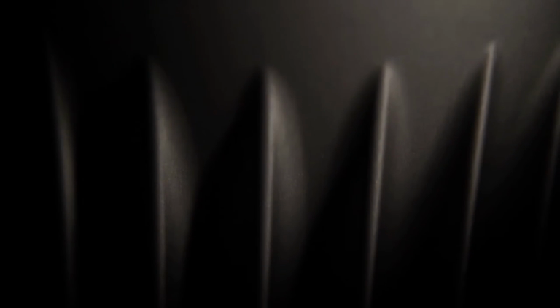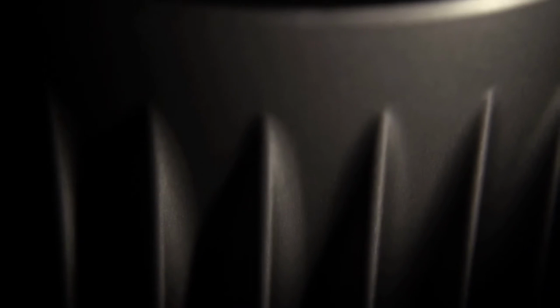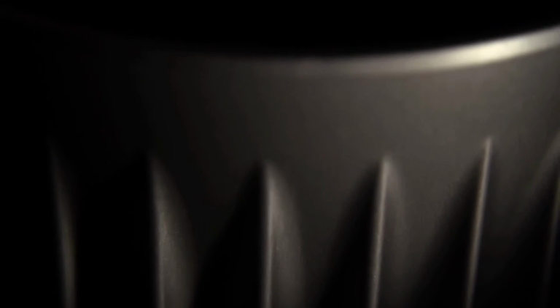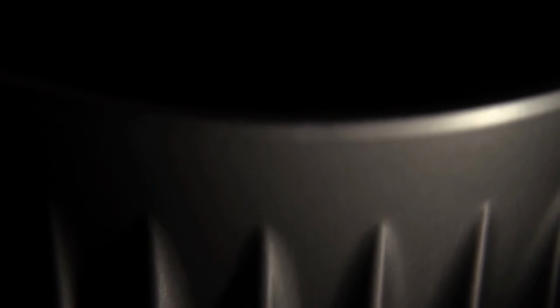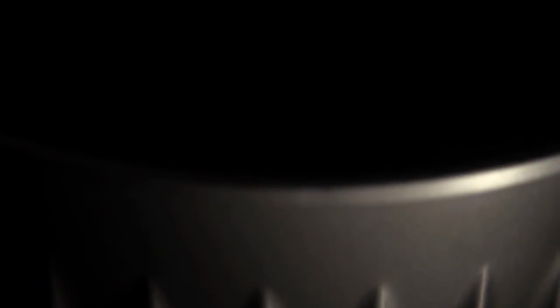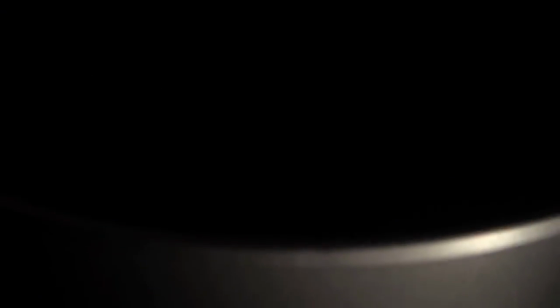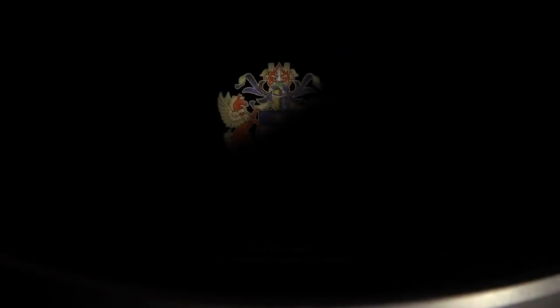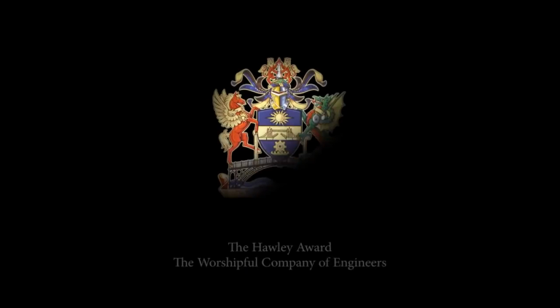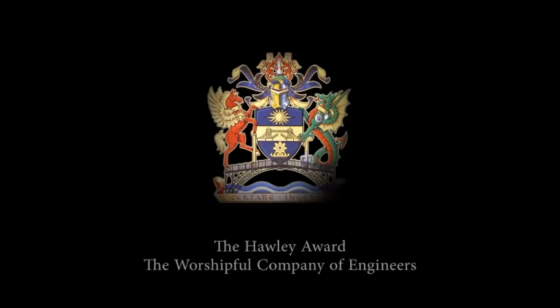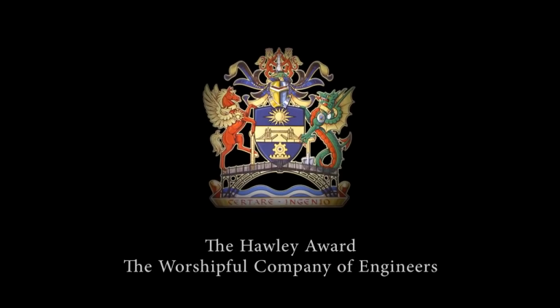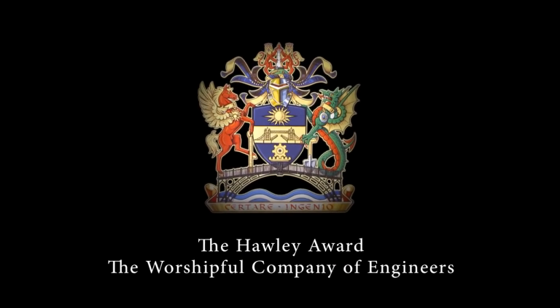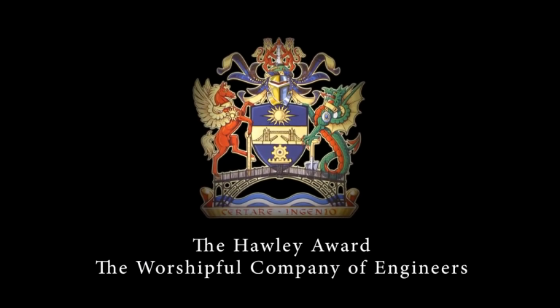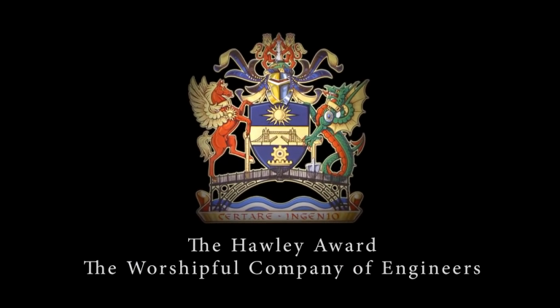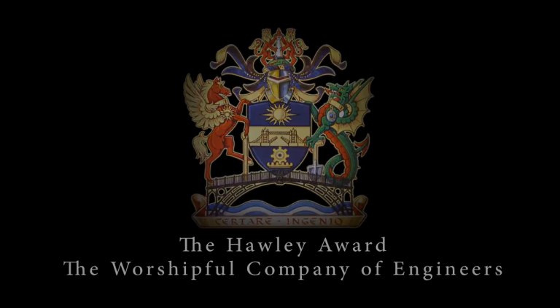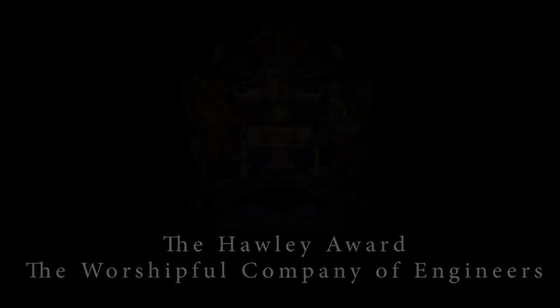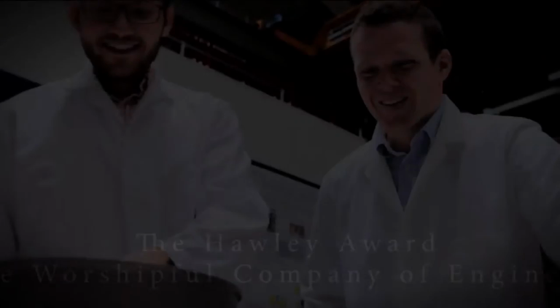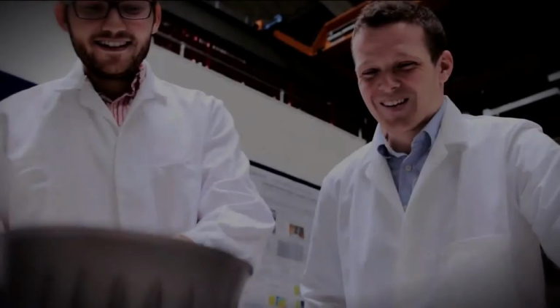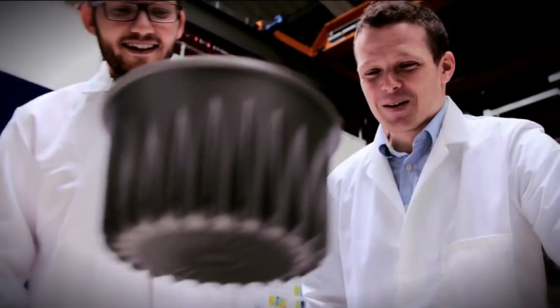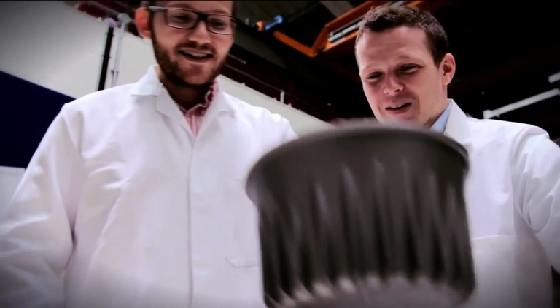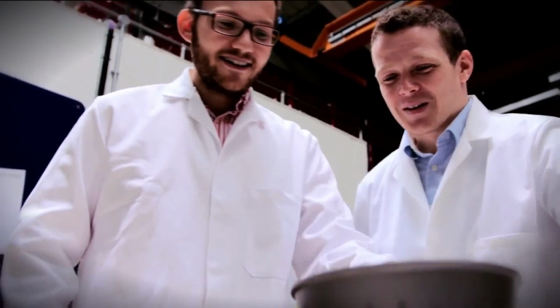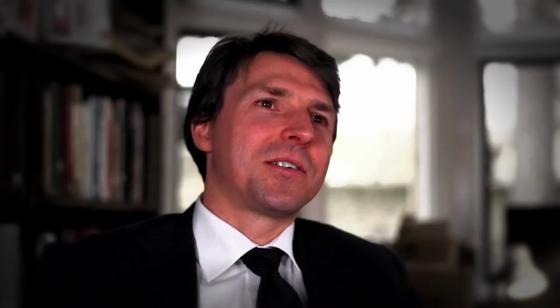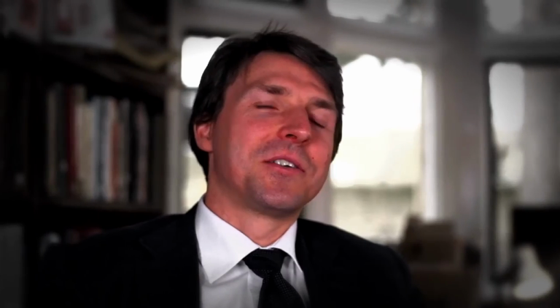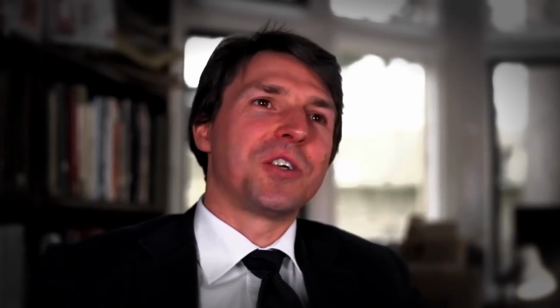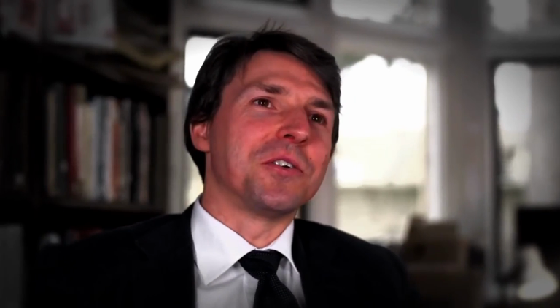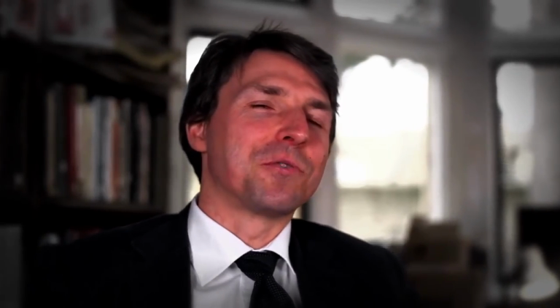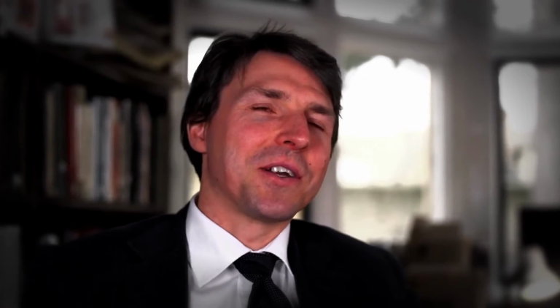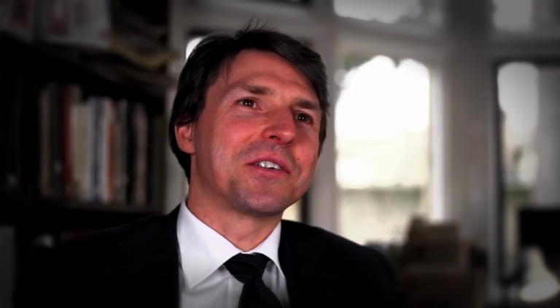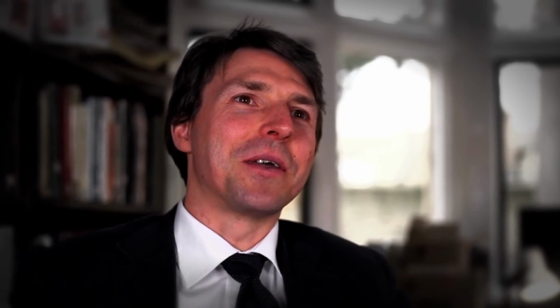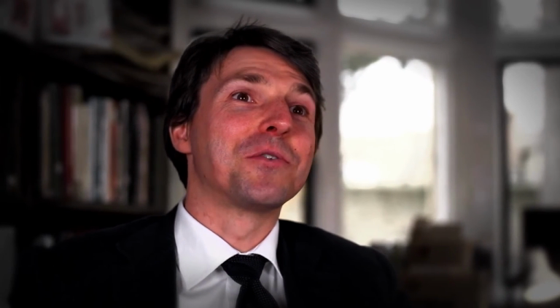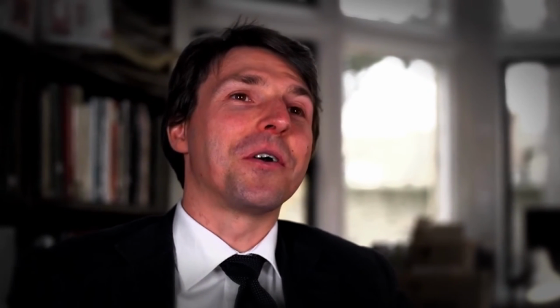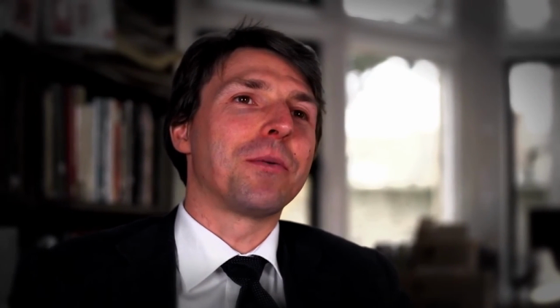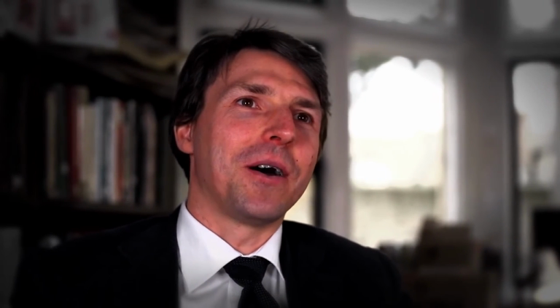We actually won two awards; one was from the Design Council. Most of our science takes ten years to get into jet engines, so it's really exciting to see something turn into a product that the public can buy.